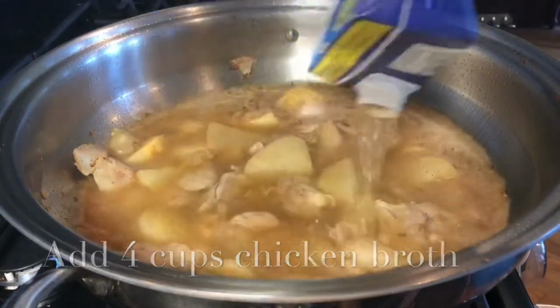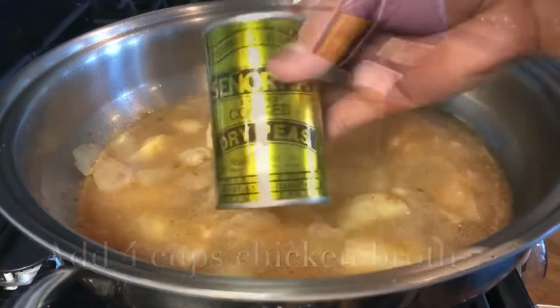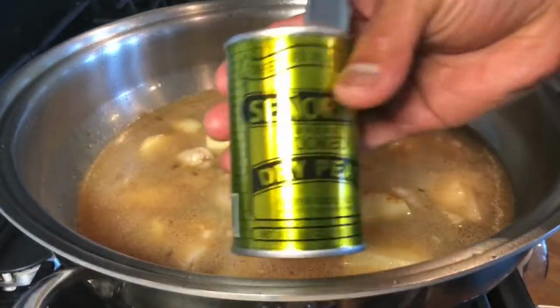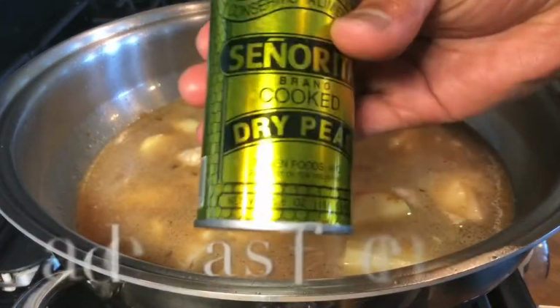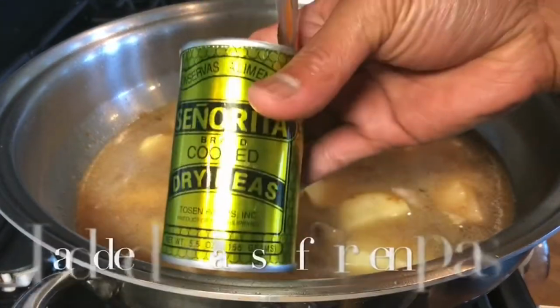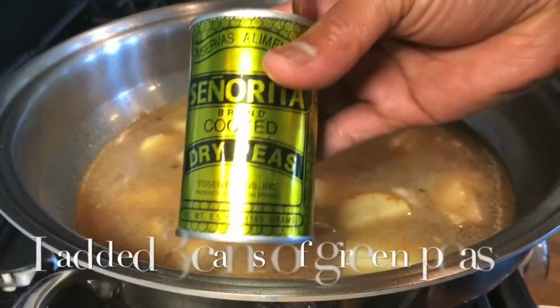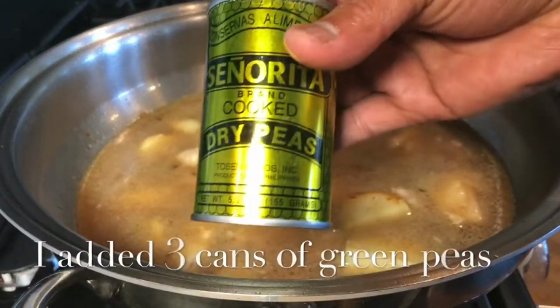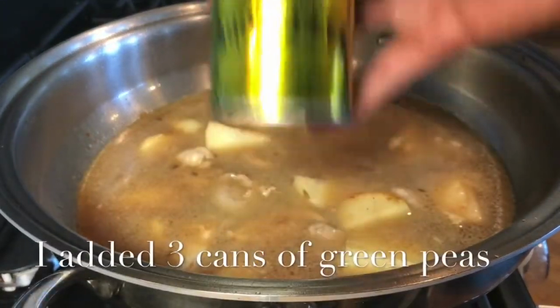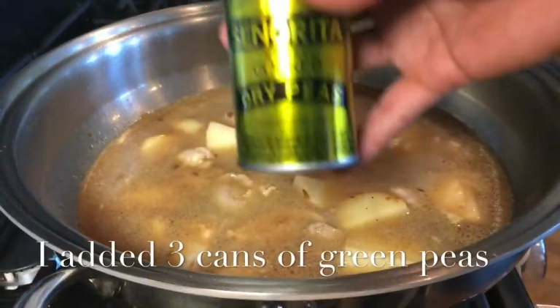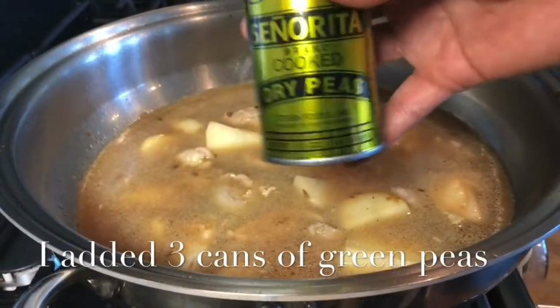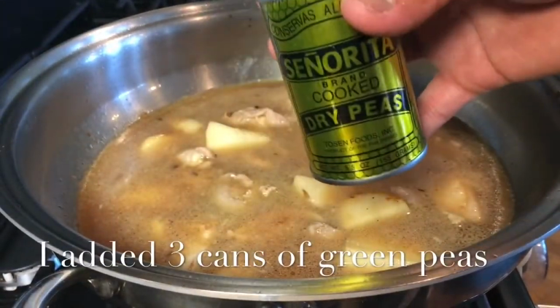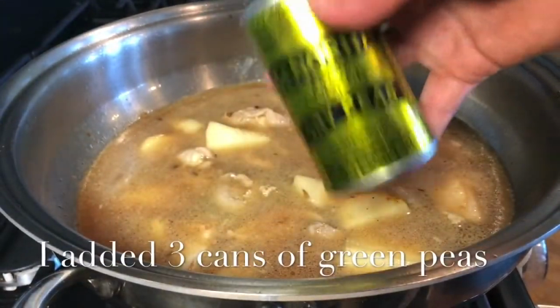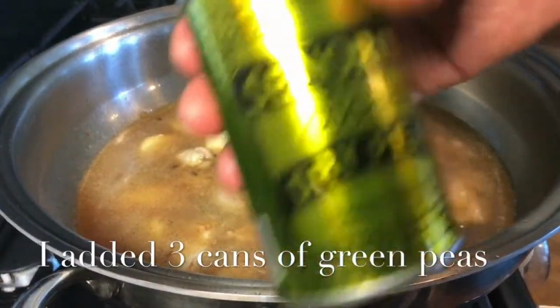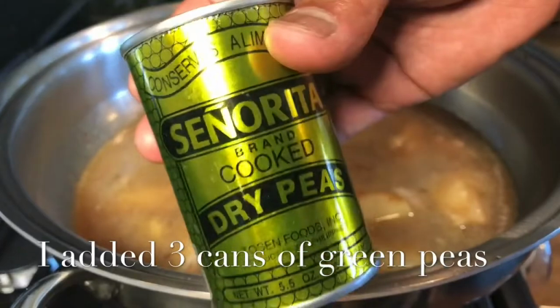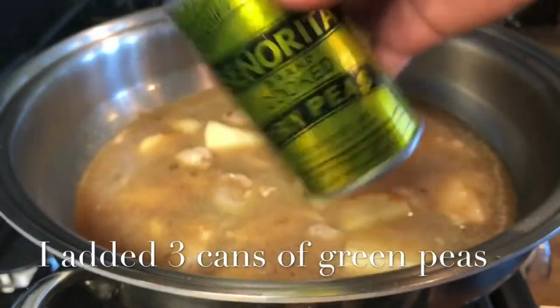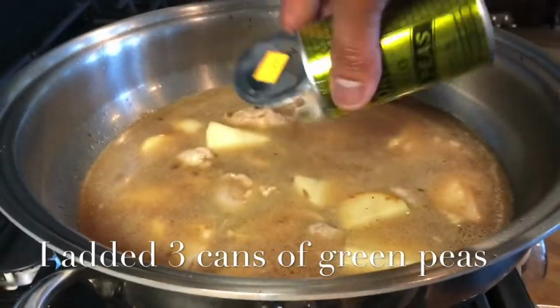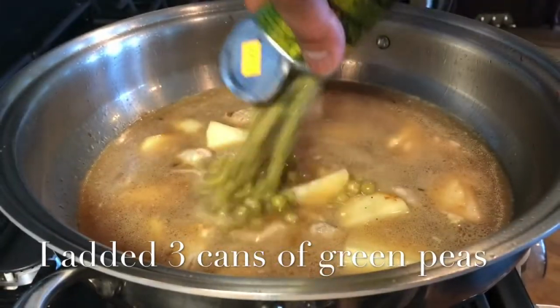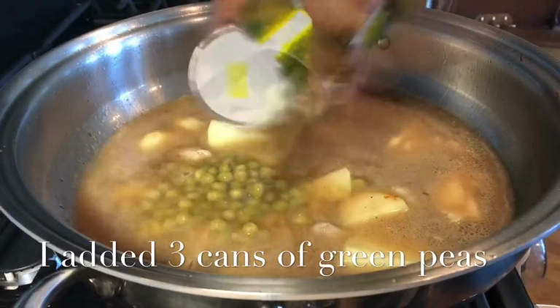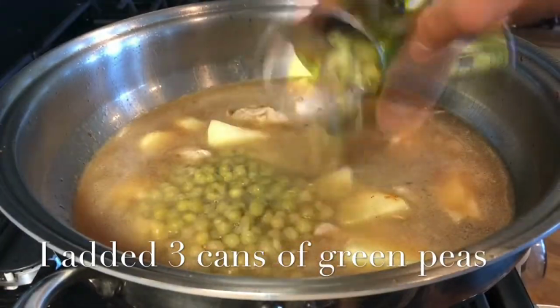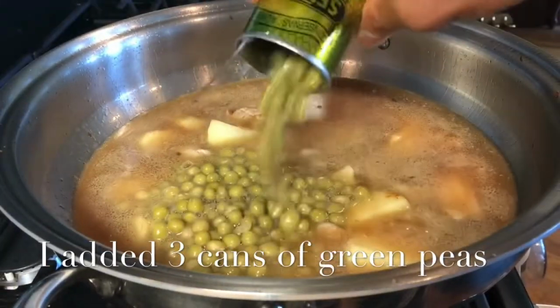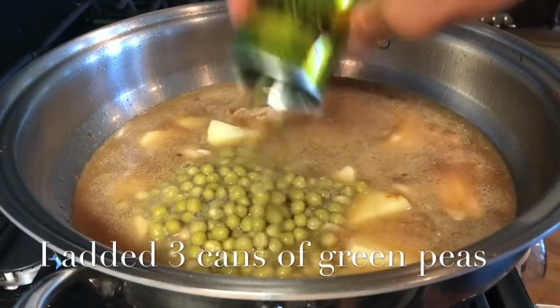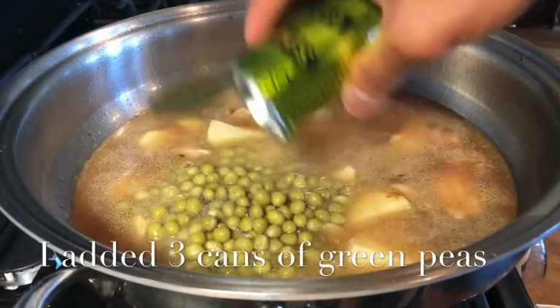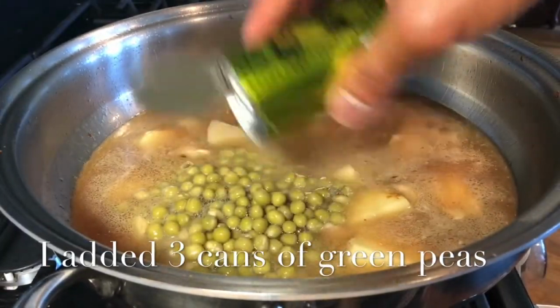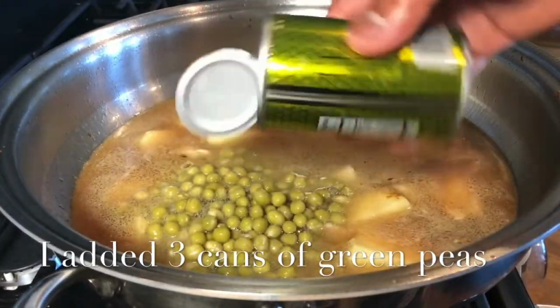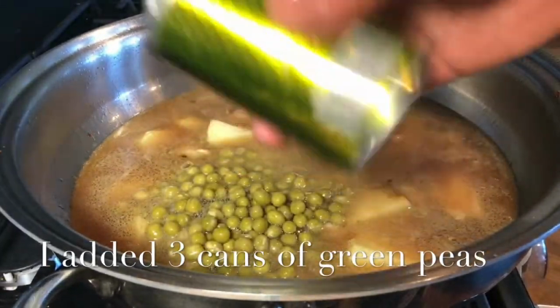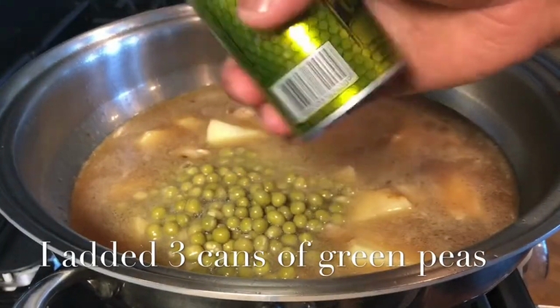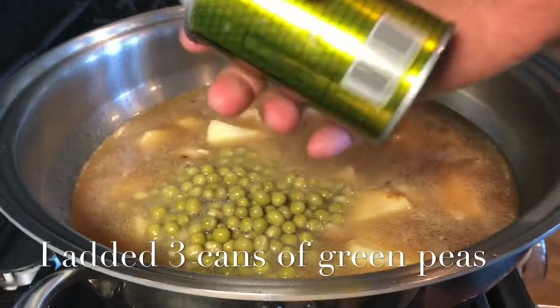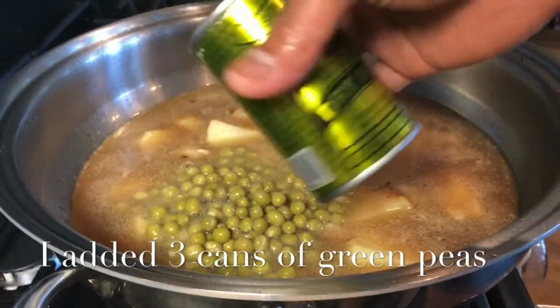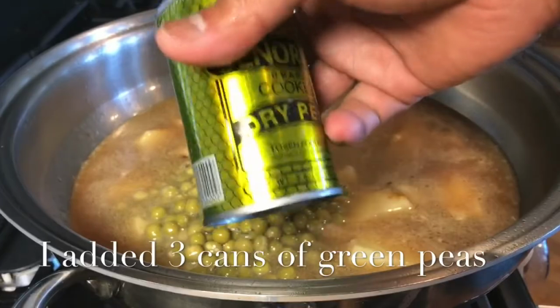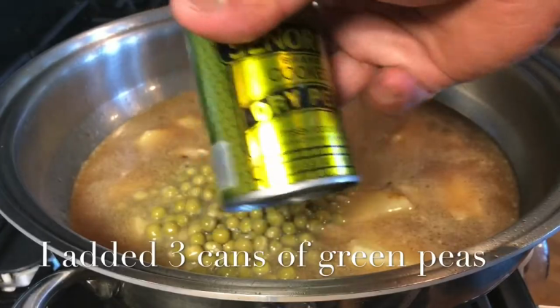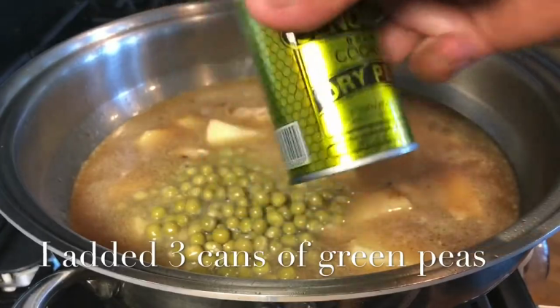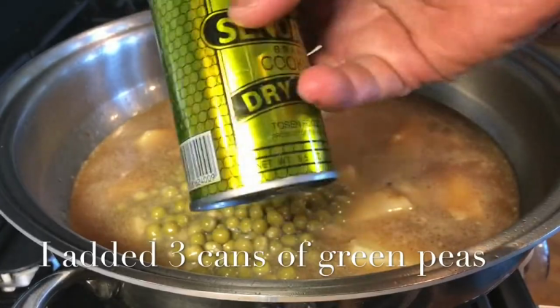If you're using this kind of green peas, you may add it now without the brine. Just because I like this kind of green peas, I'm adding three cans of this kind.